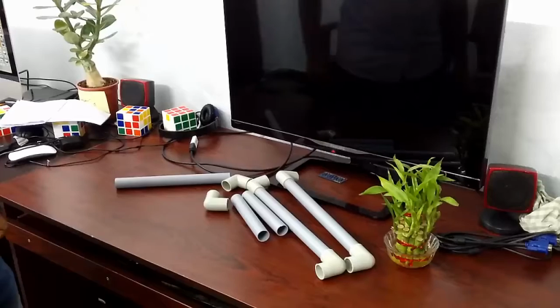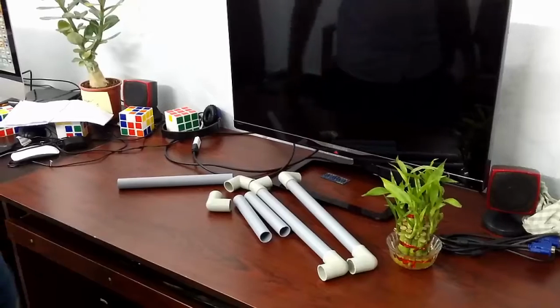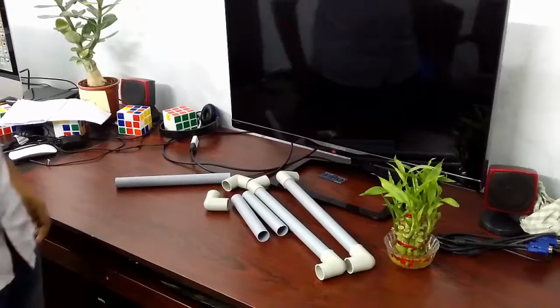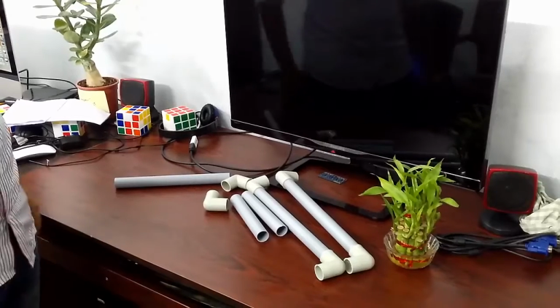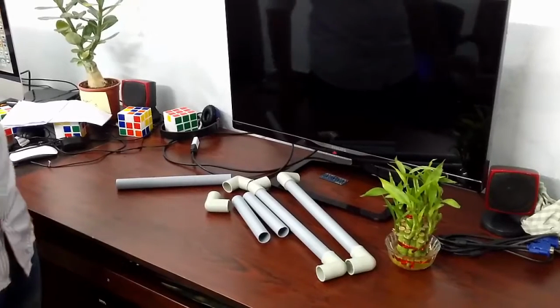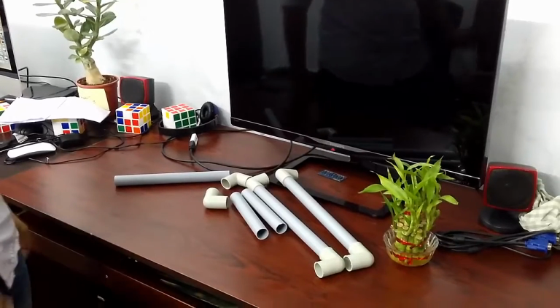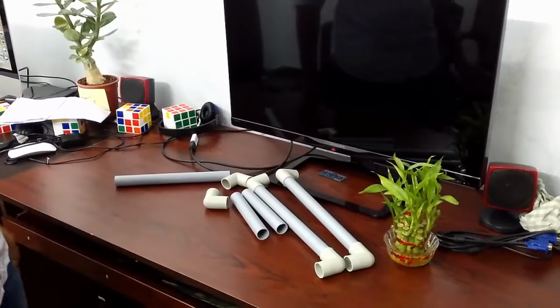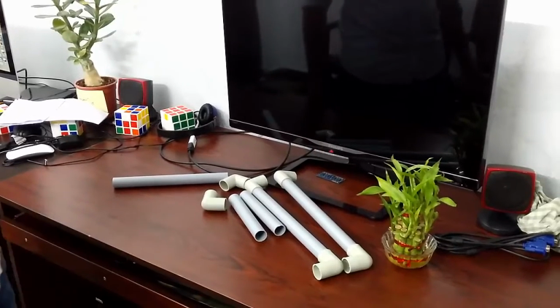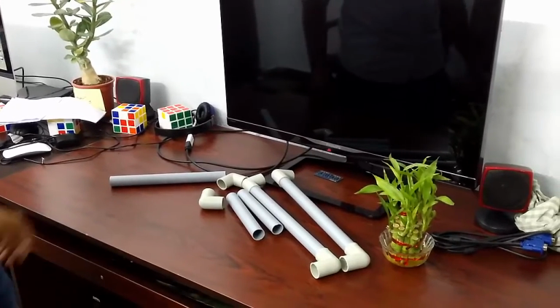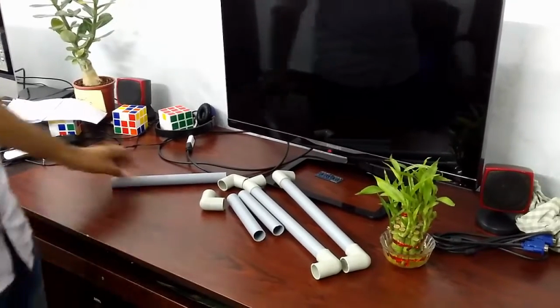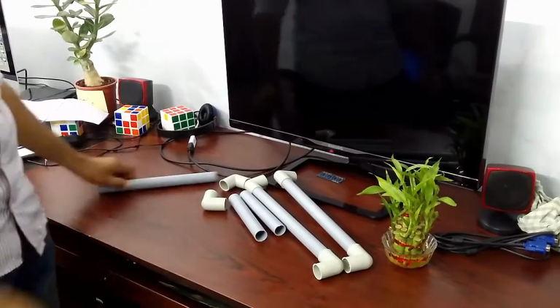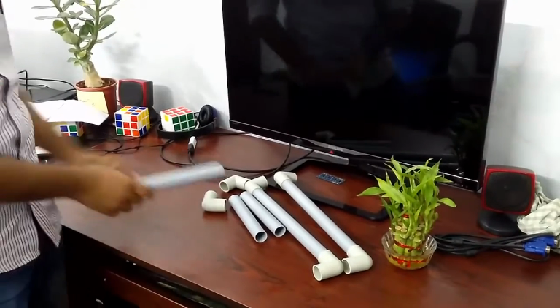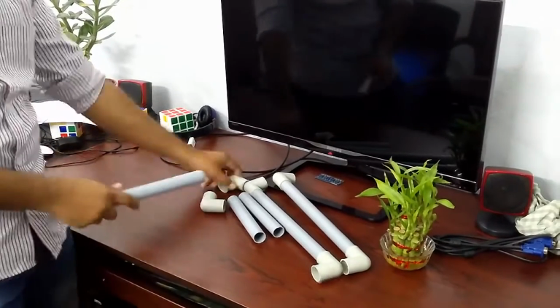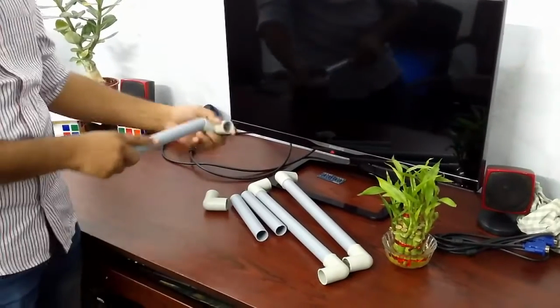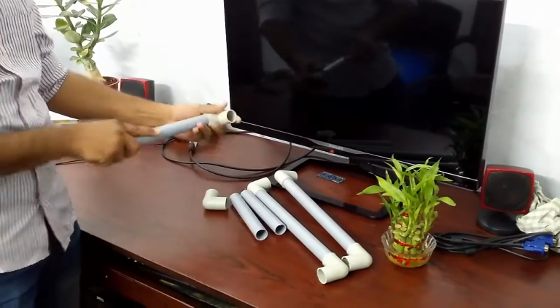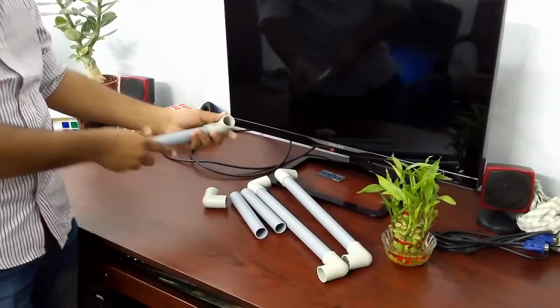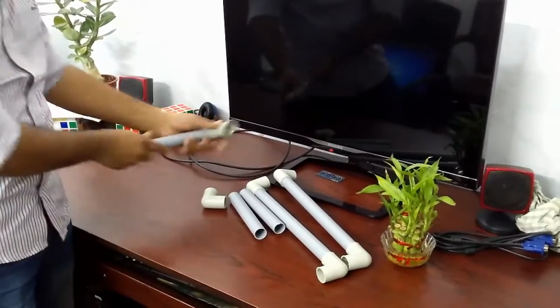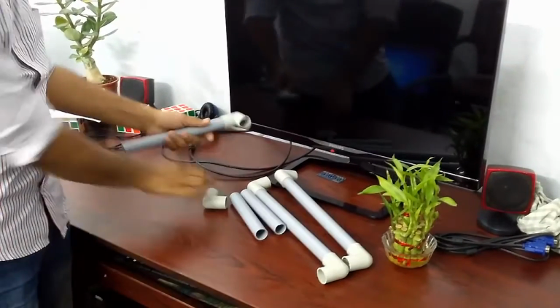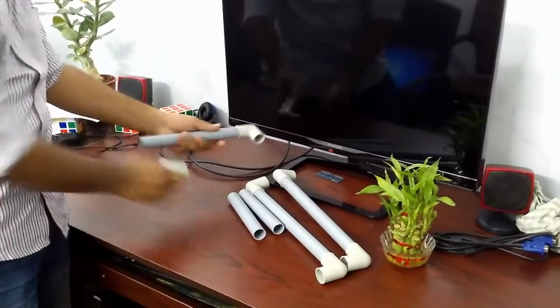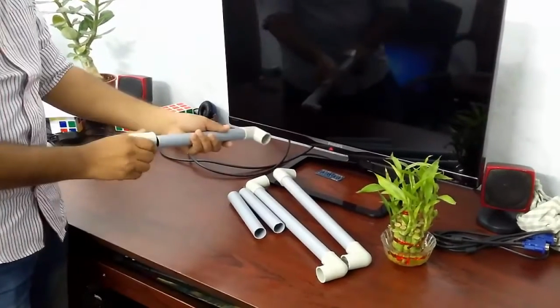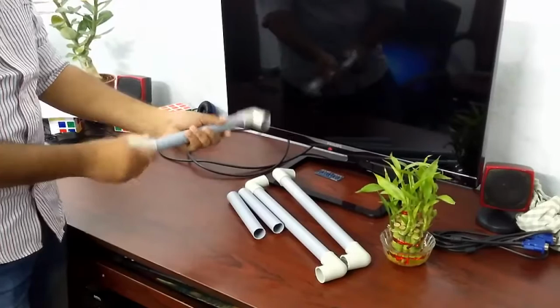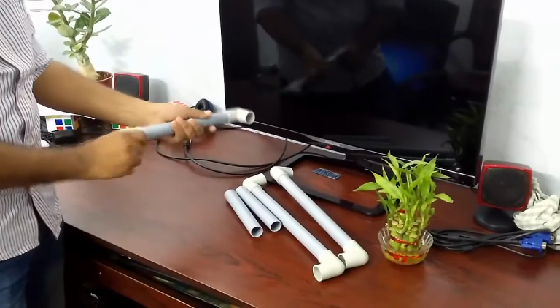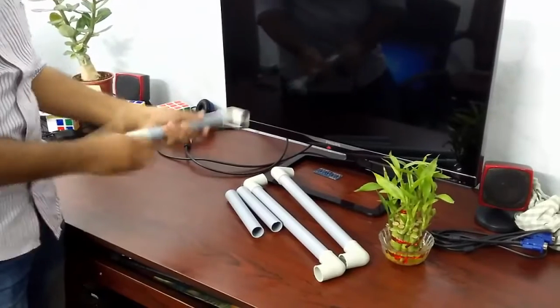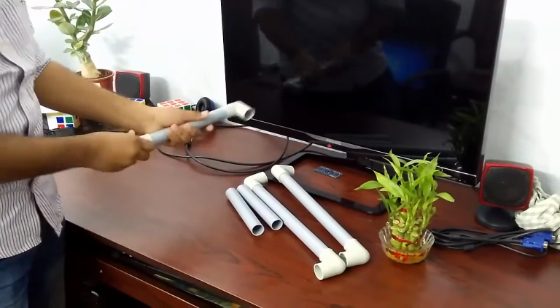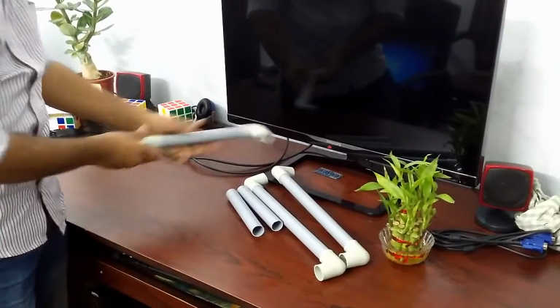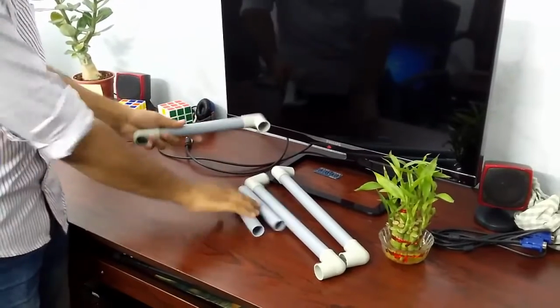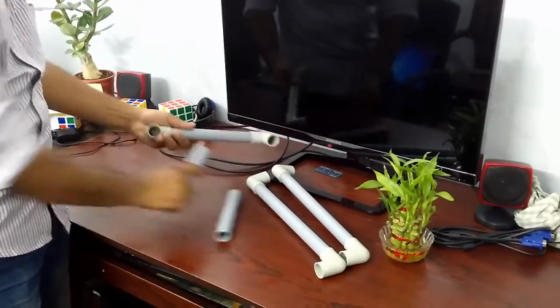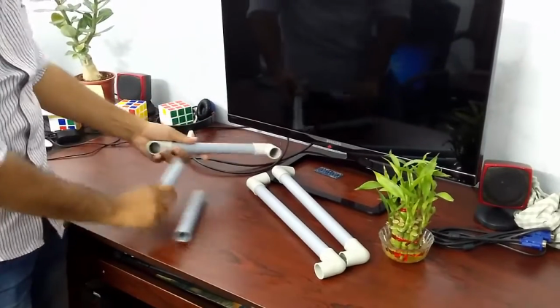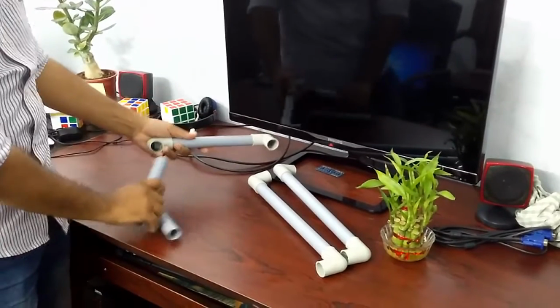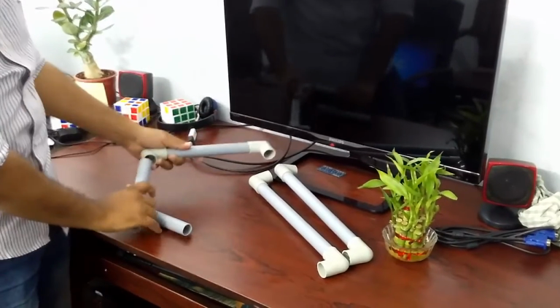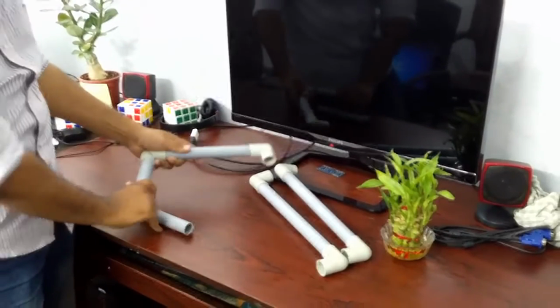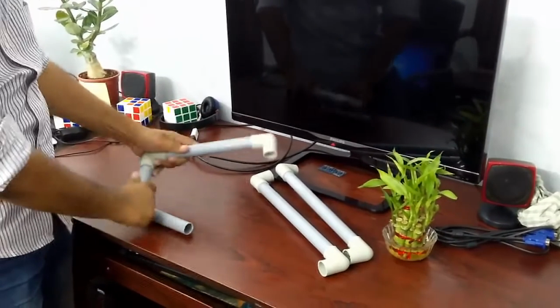Hello friends, today I will show you how to prepare a laptop stand with pipes. It's very easy. Just do it what I have shown as it is in the video.